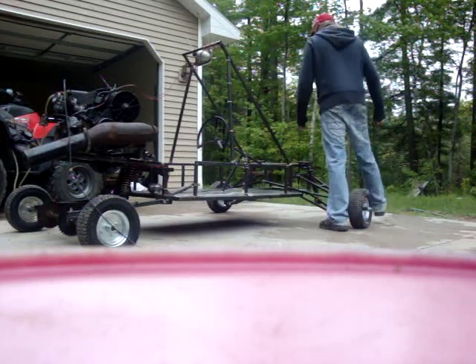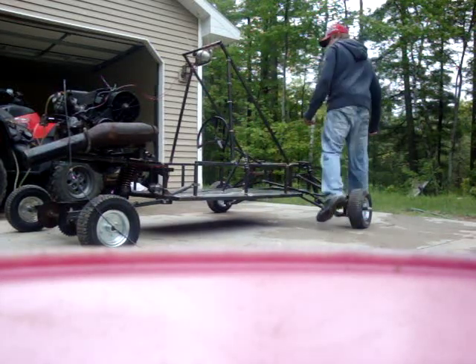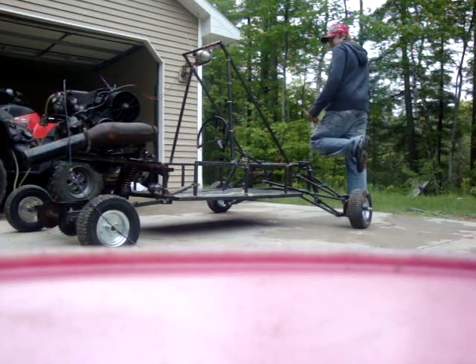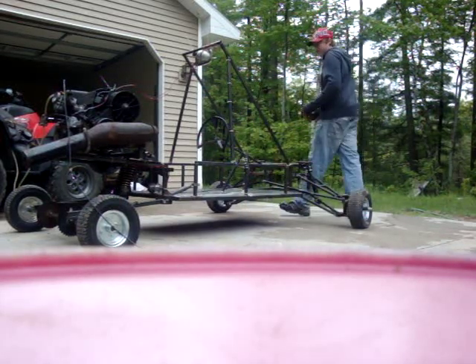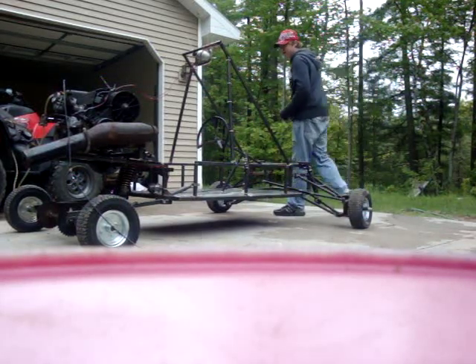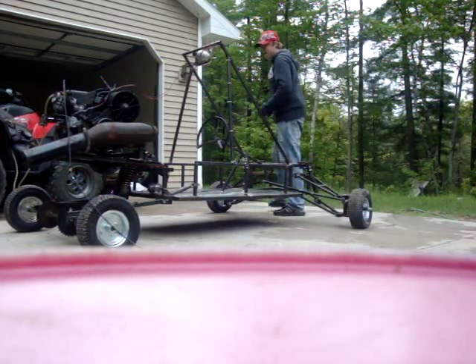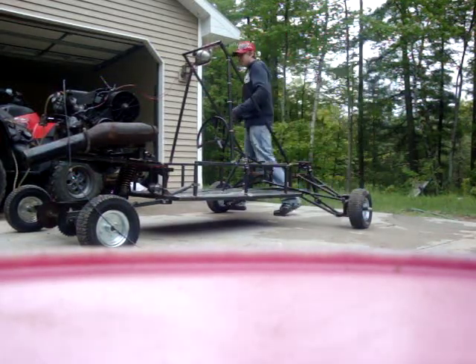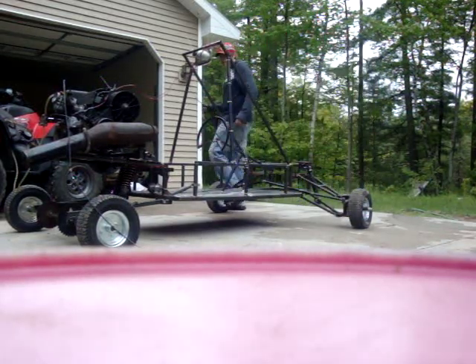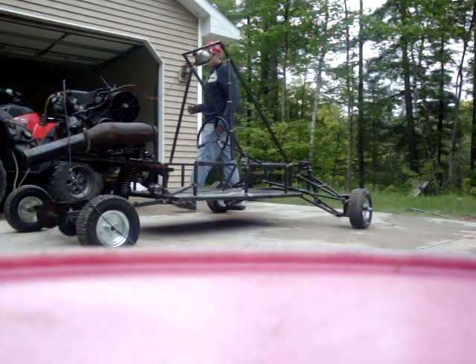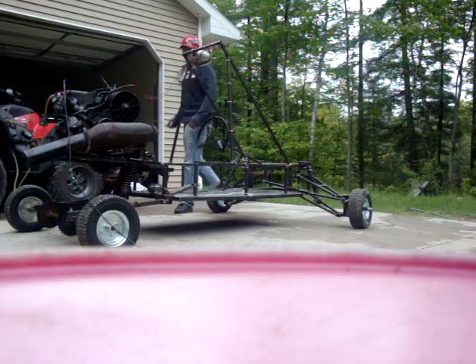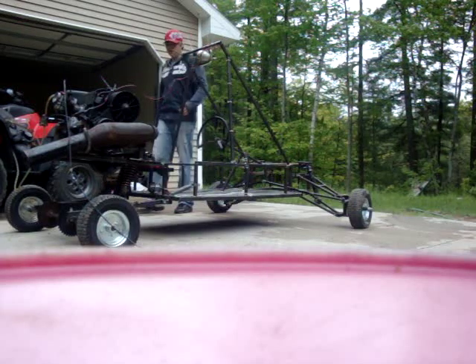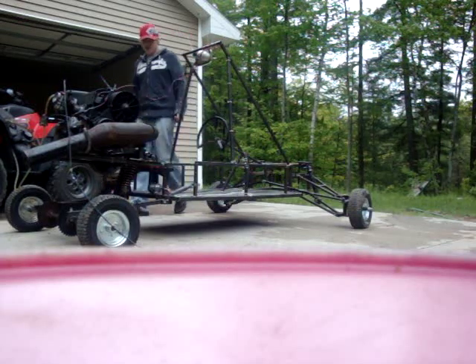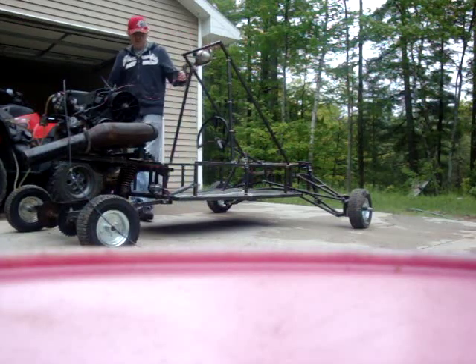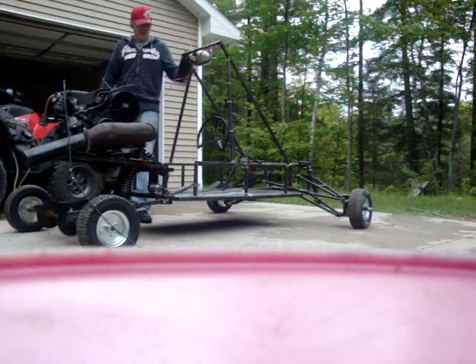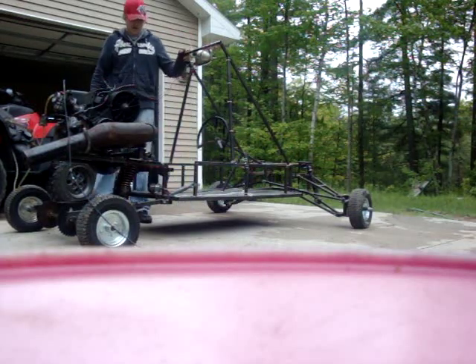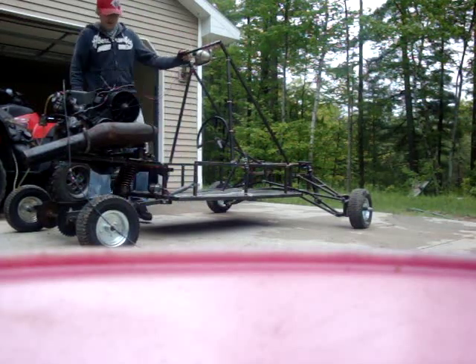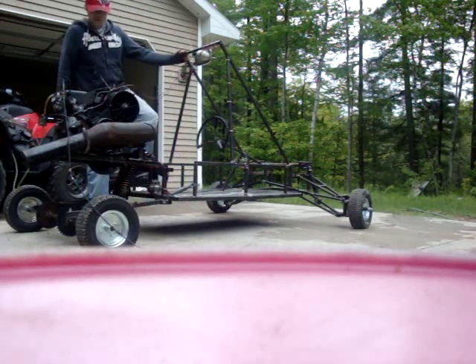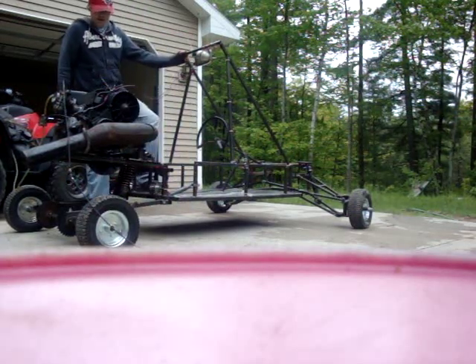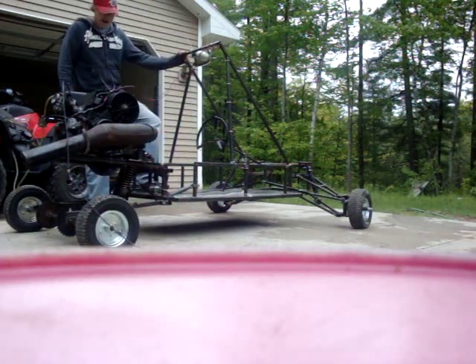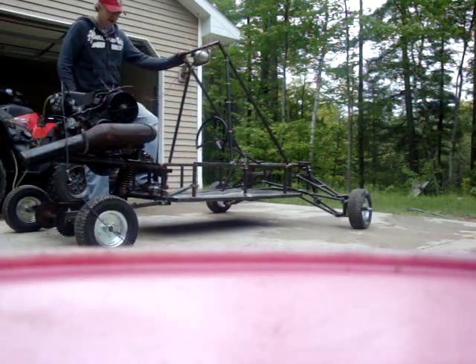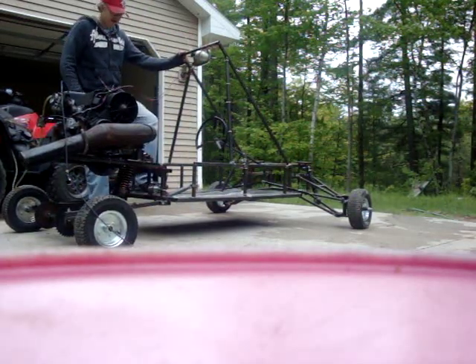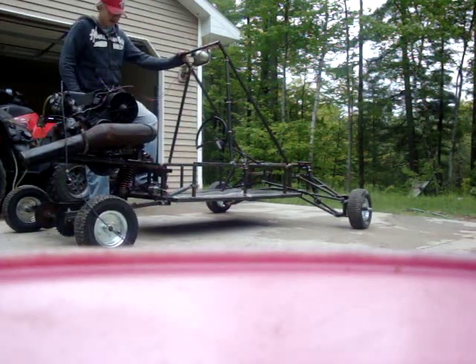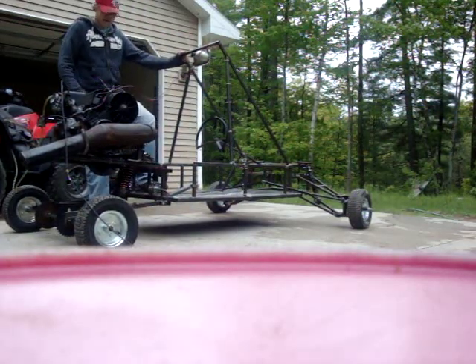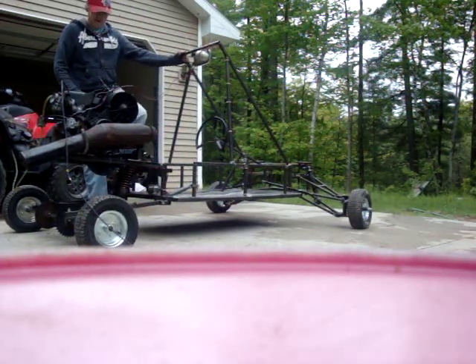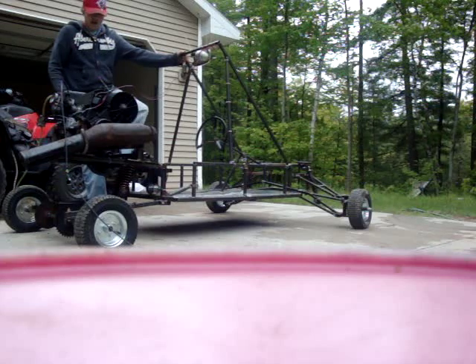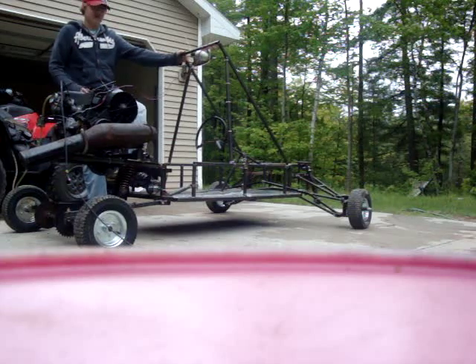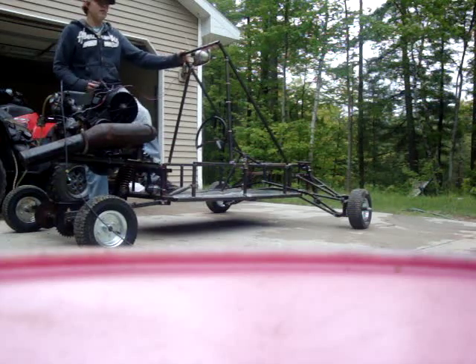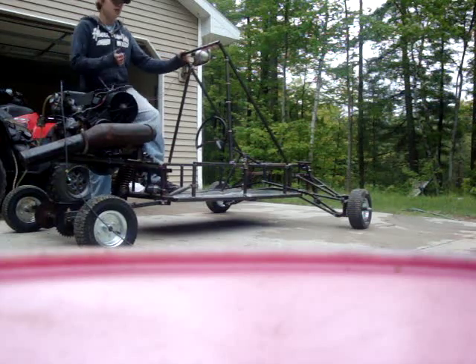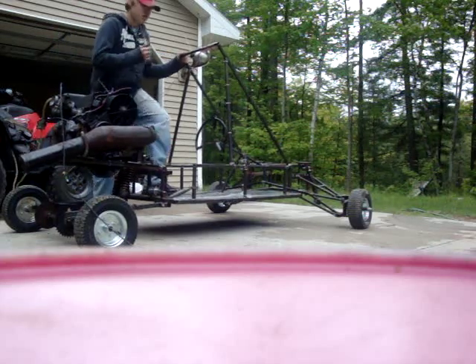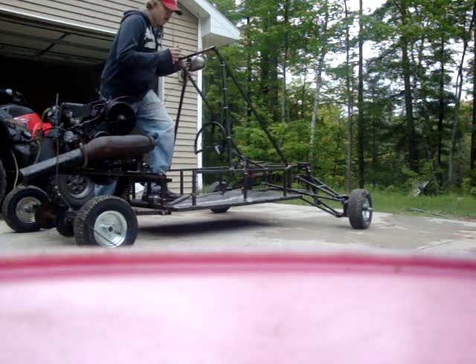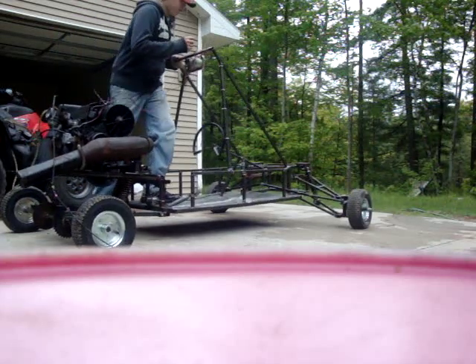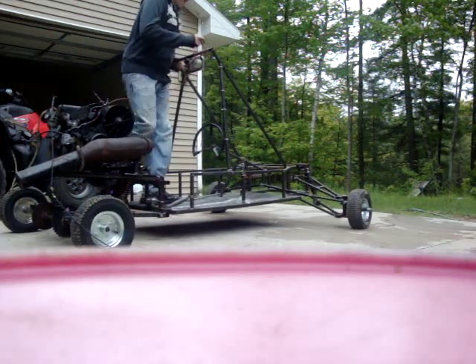I got a 540 Yamaha, air-cooled. Went up two in the jets and I'm running a 175 in it right now. Standard is 150, so I actually went up four or five.